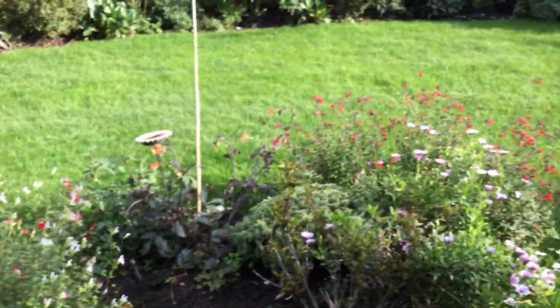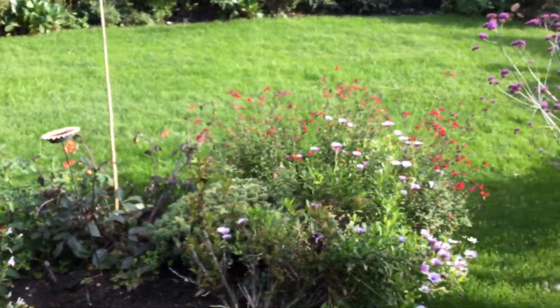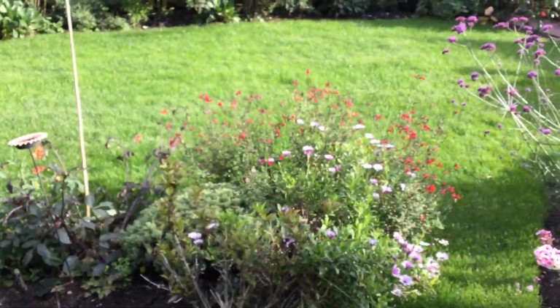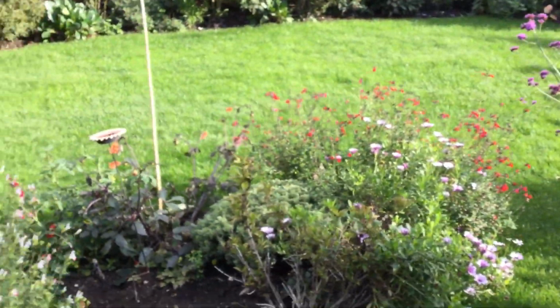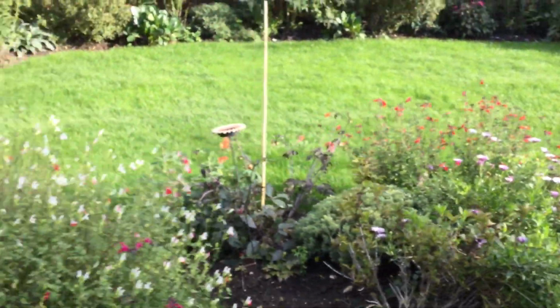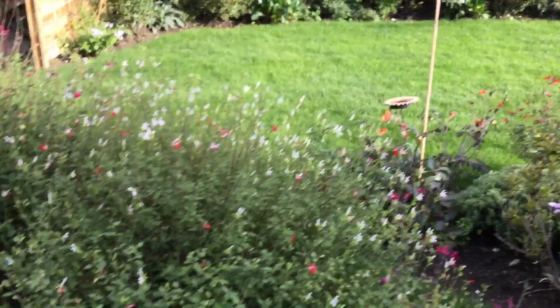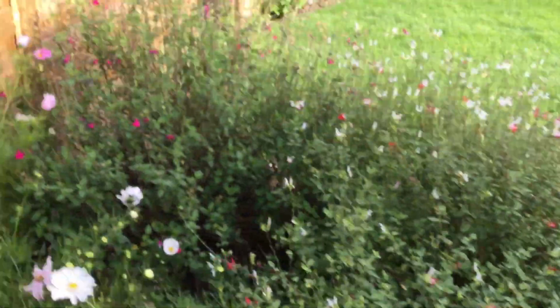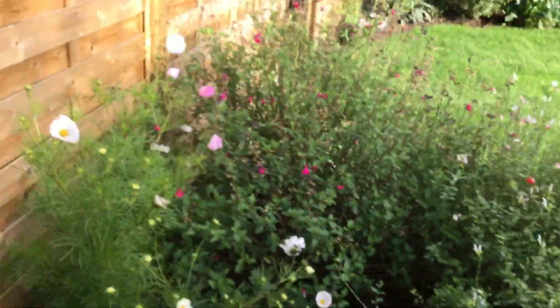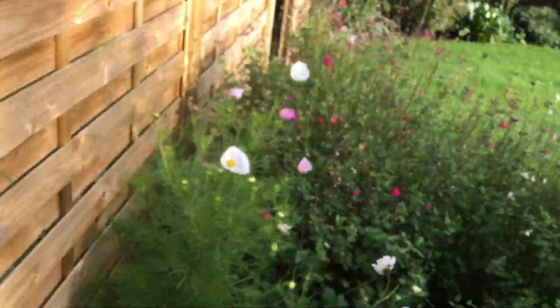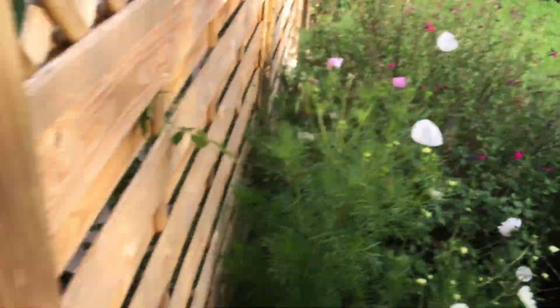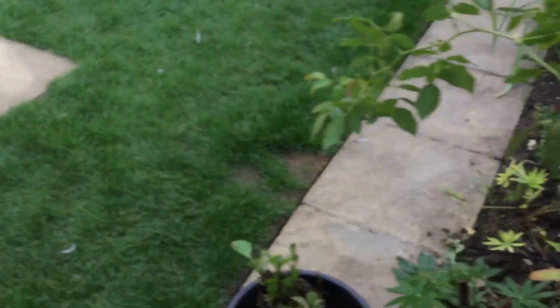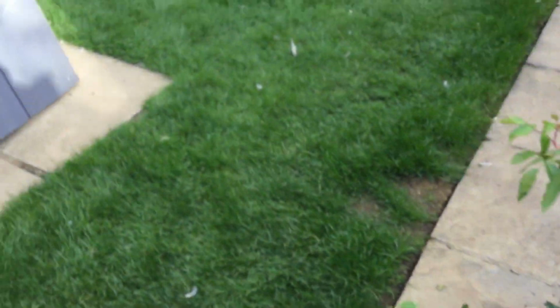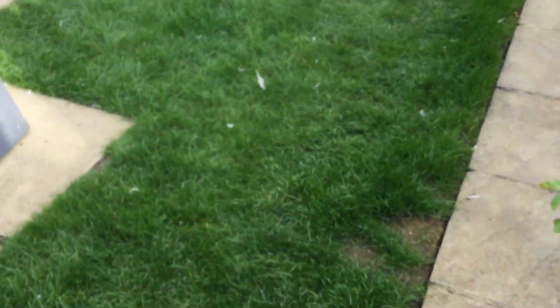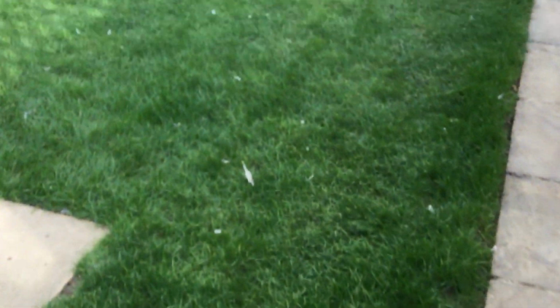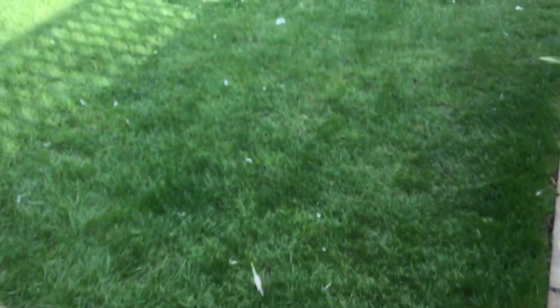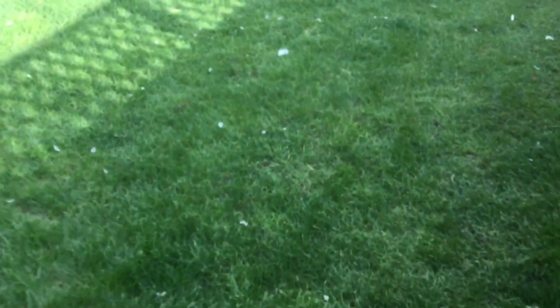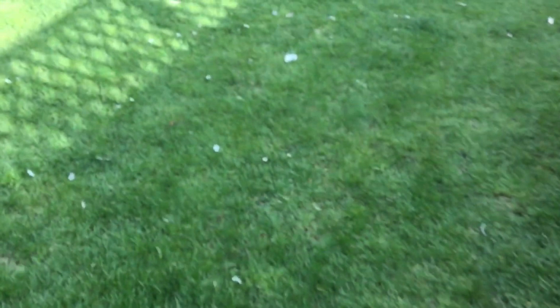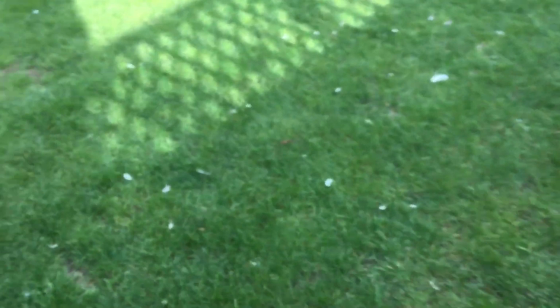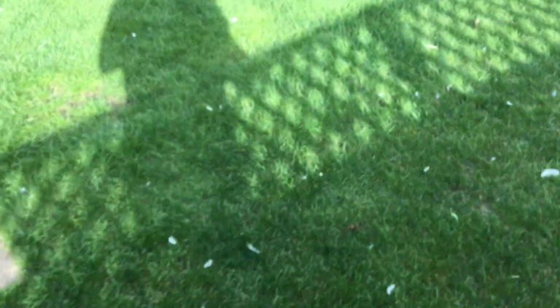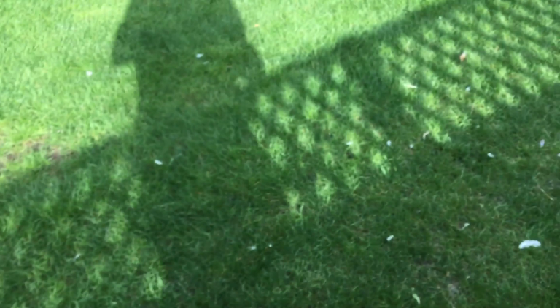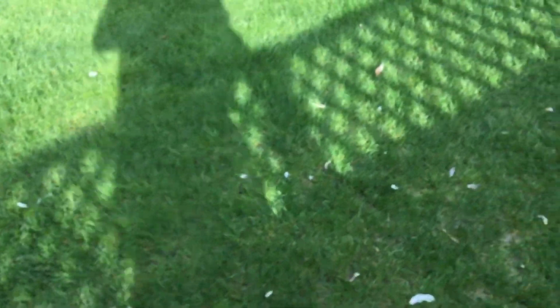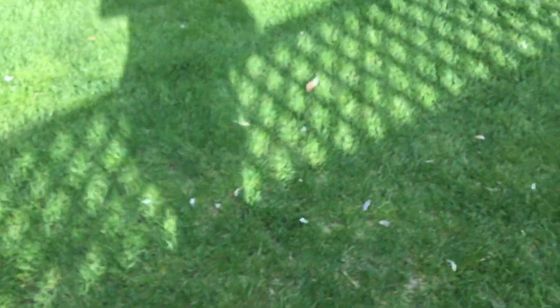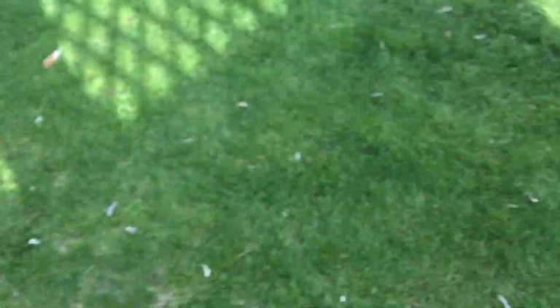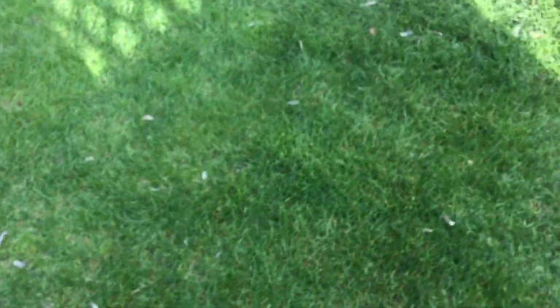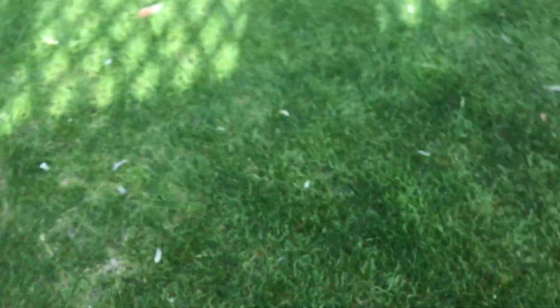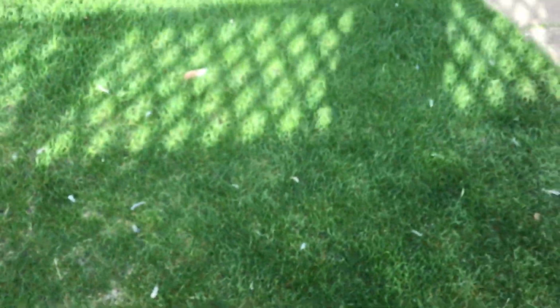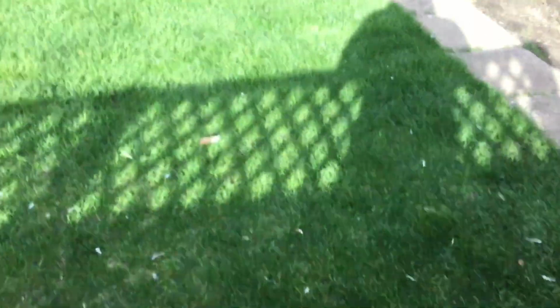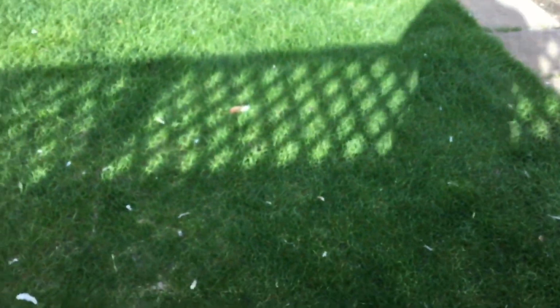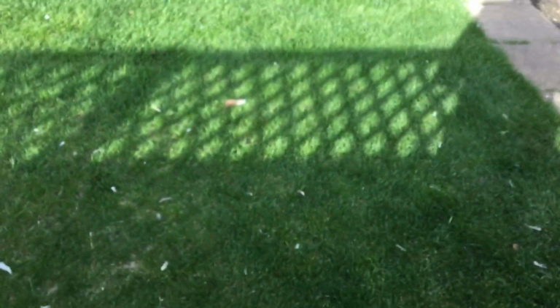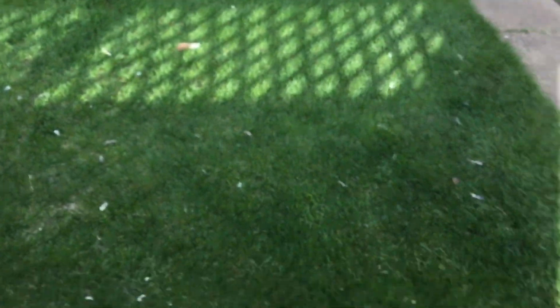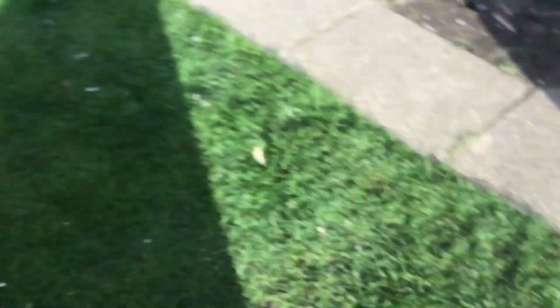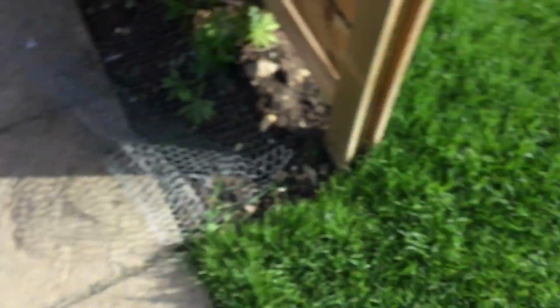Yeah, need to cut this lawn — need to cut this lawn. Just standing all over this; need to learn to keep off that lawn.